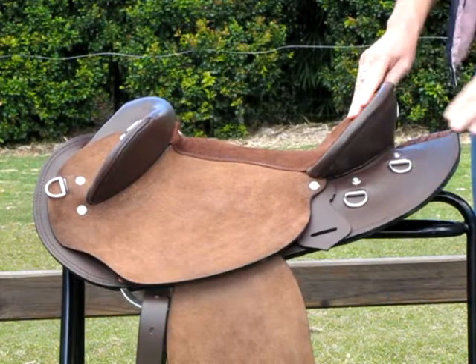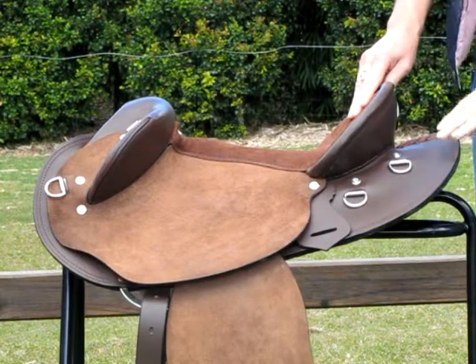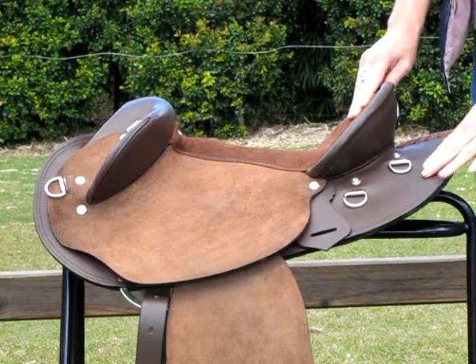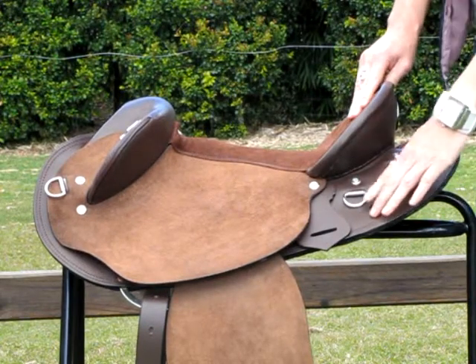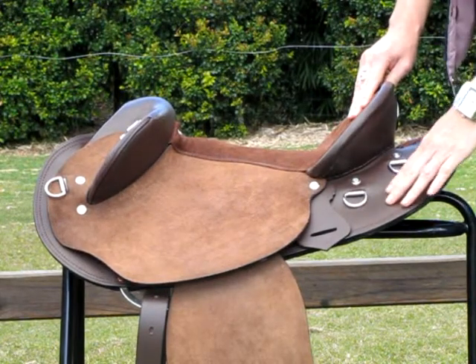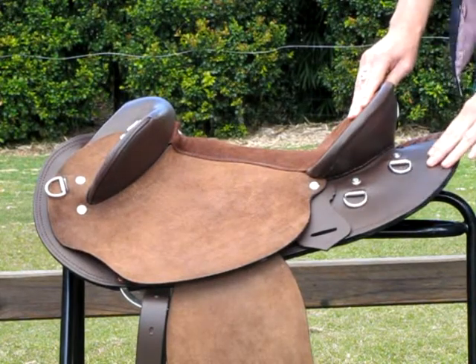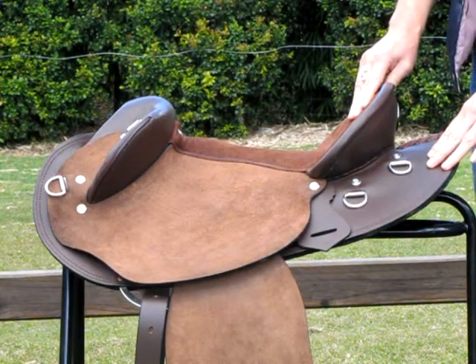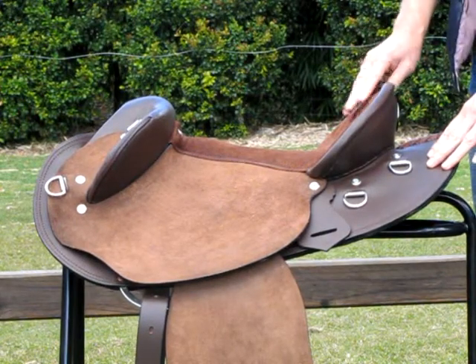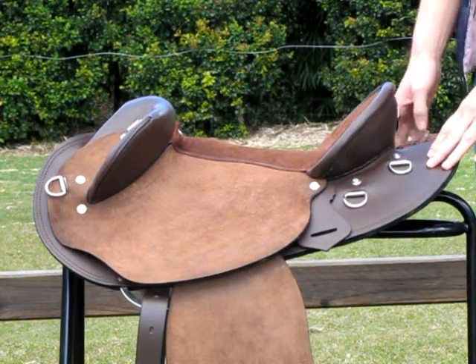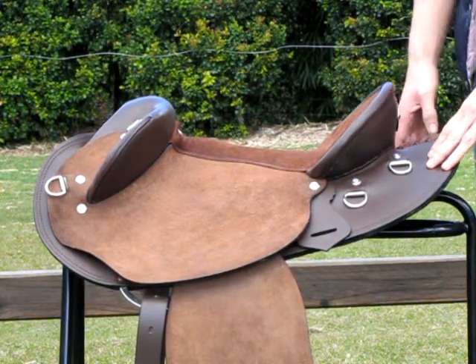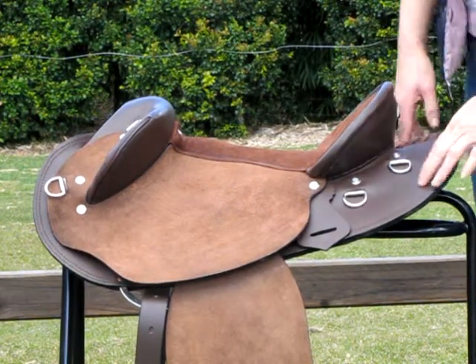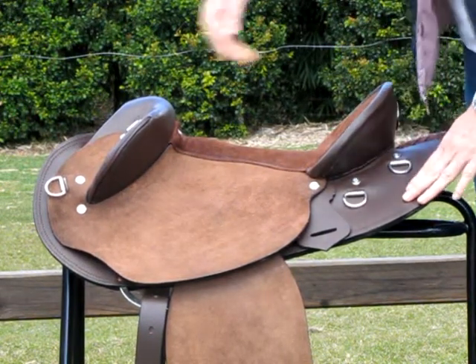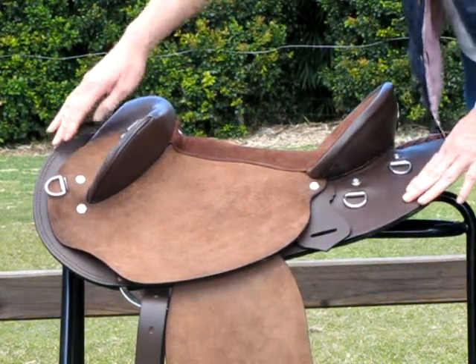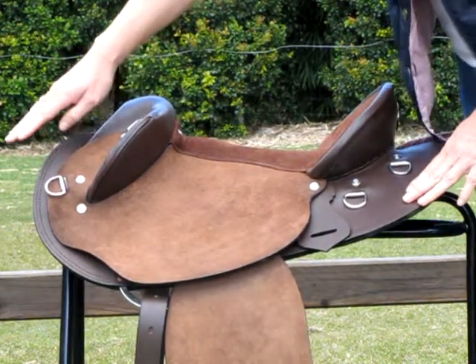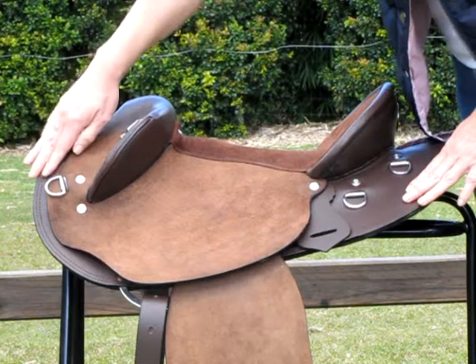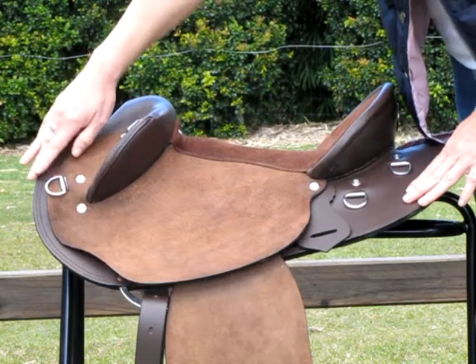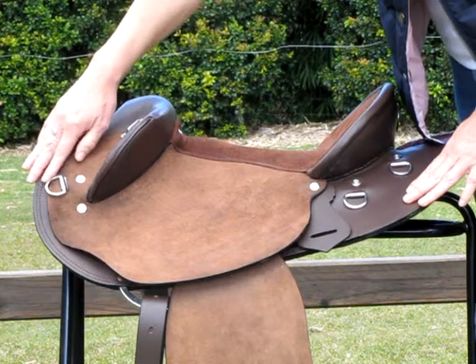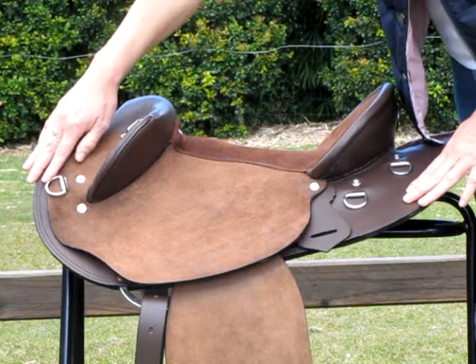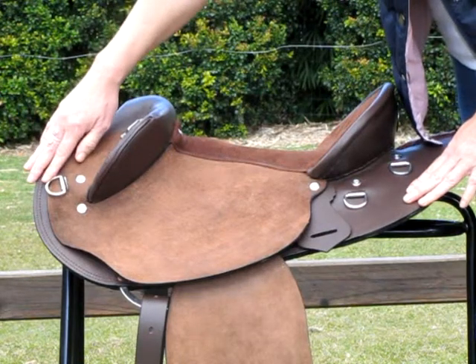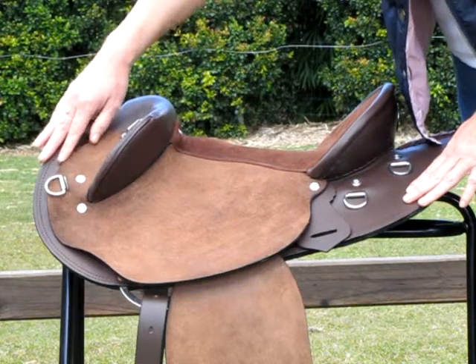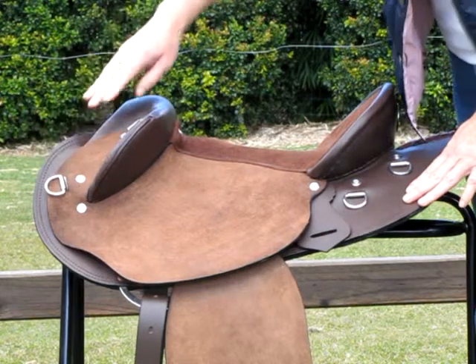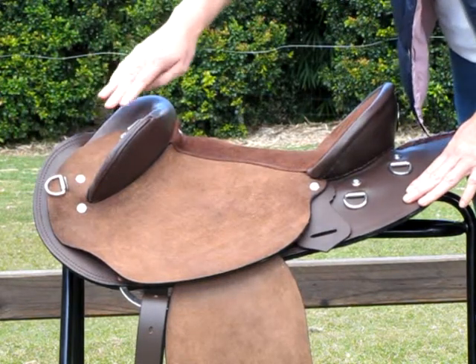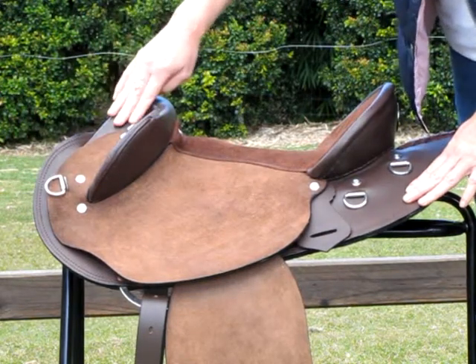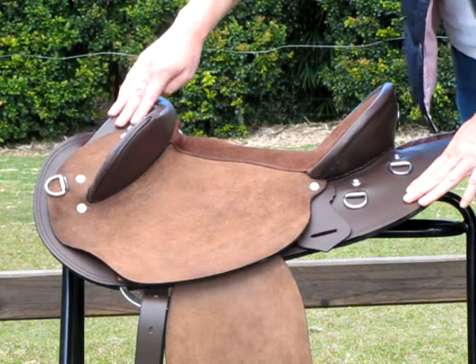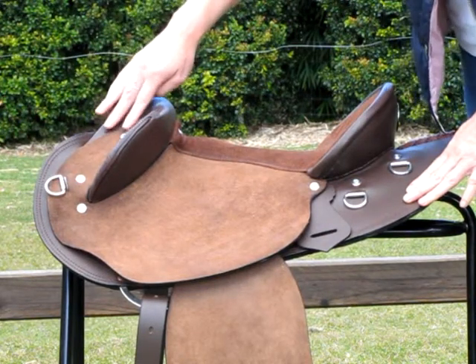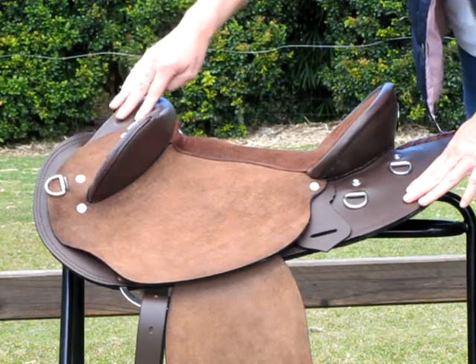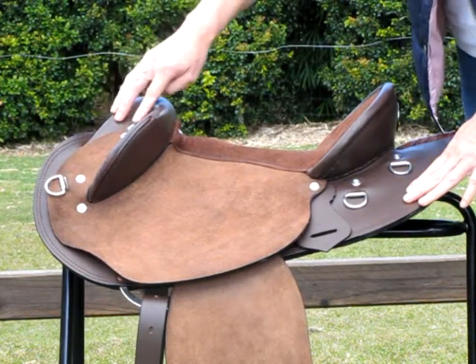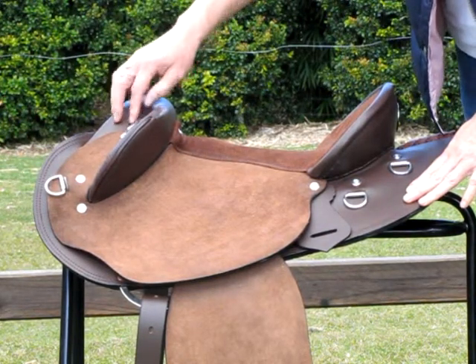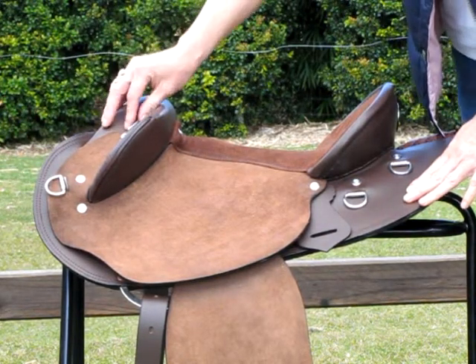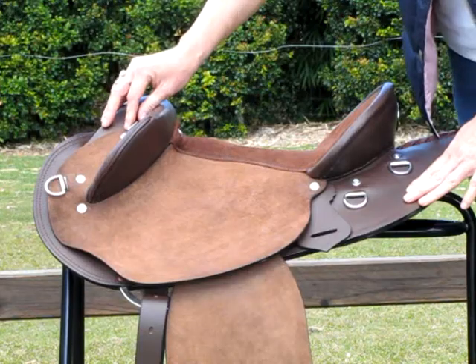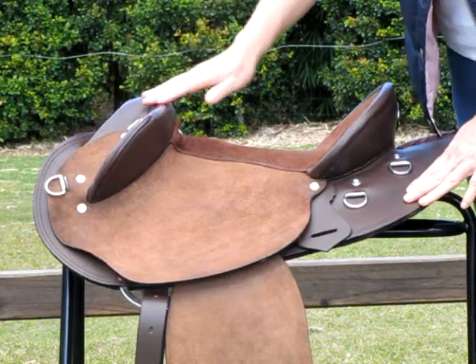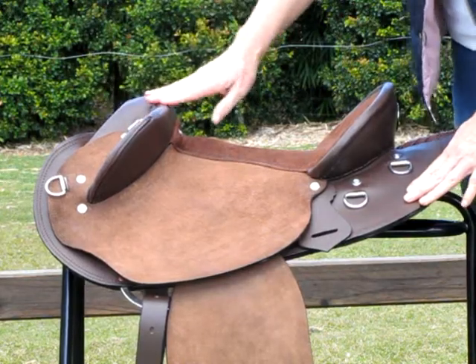The back of the saddle has two D-rings on both sides, and at the front you have a D-ring at the front as well. You also have breastplate connections if you want to use a breastplate.